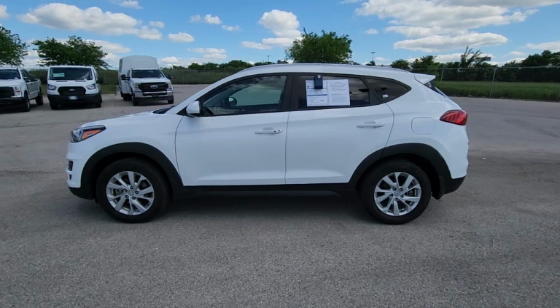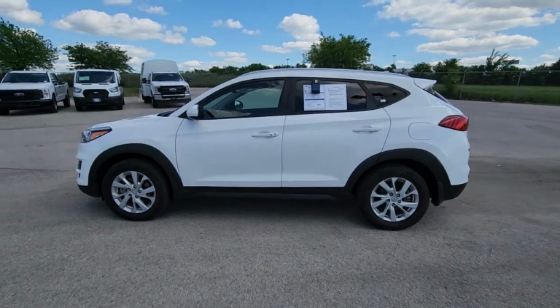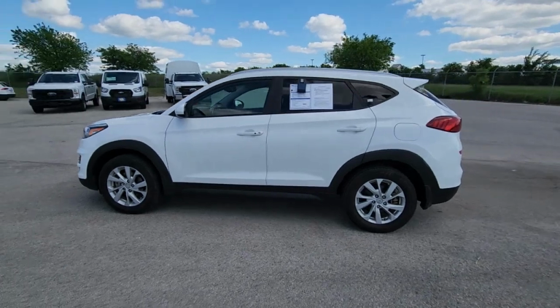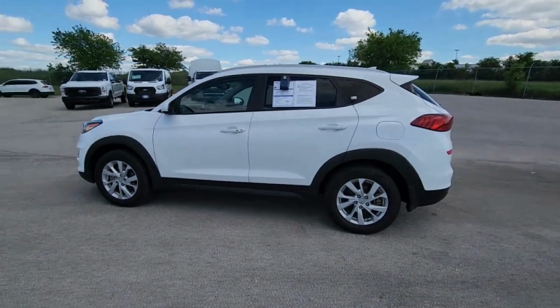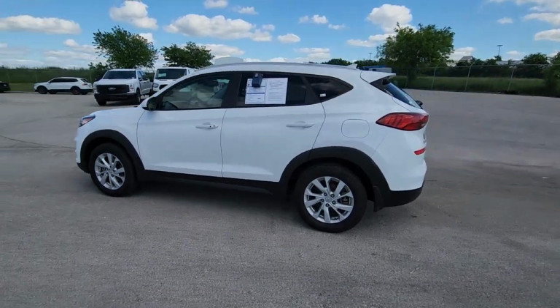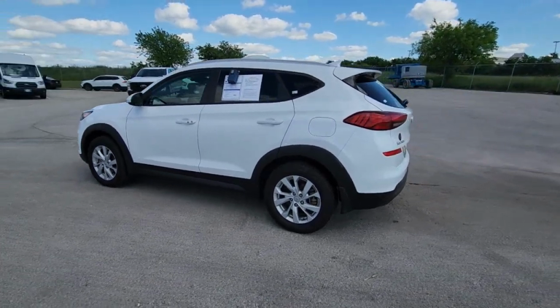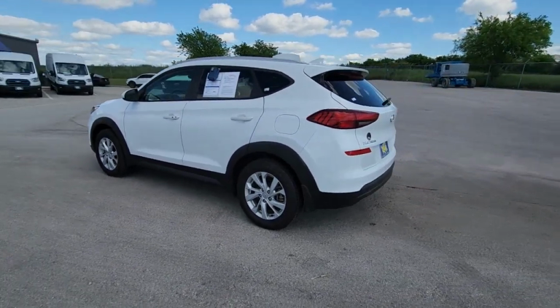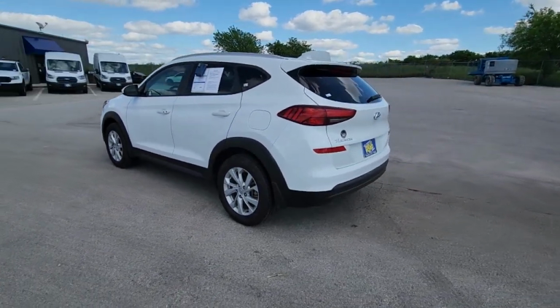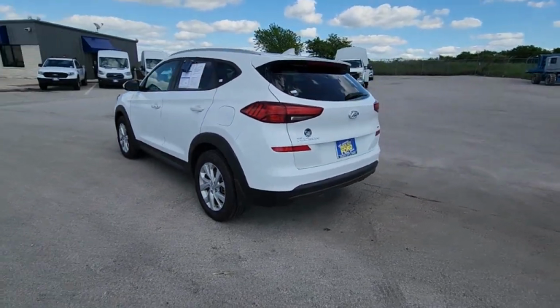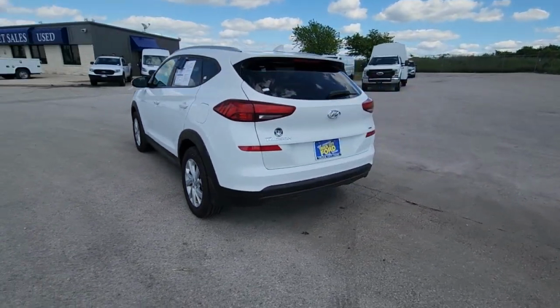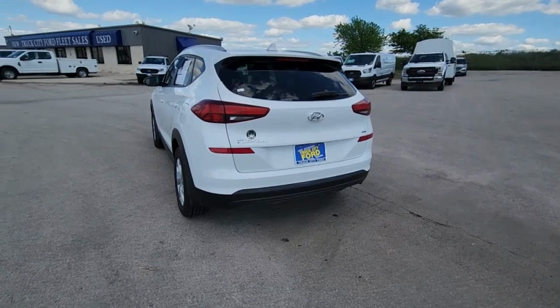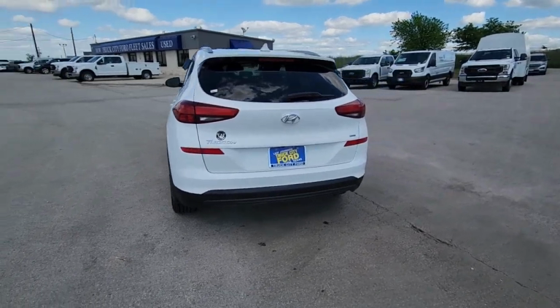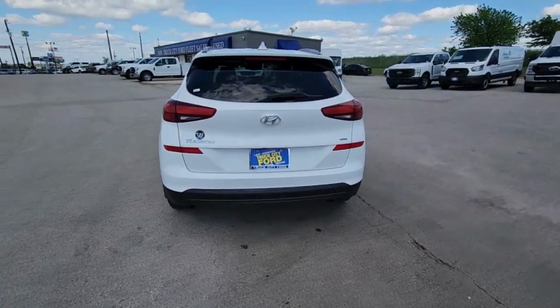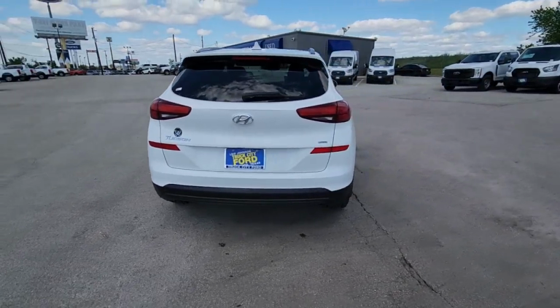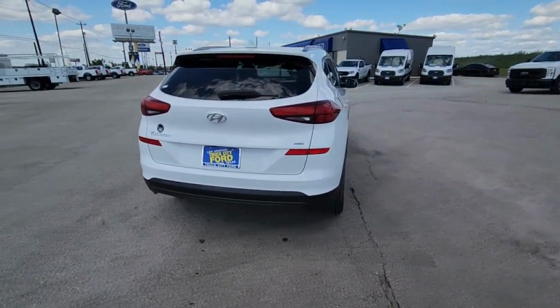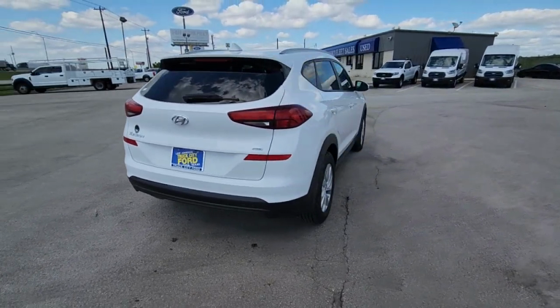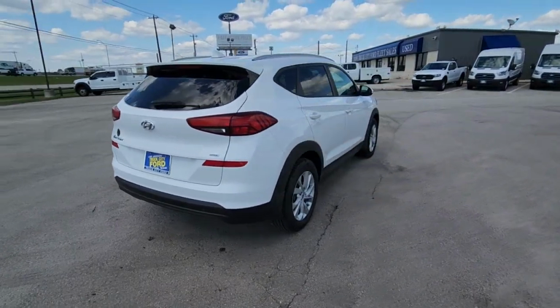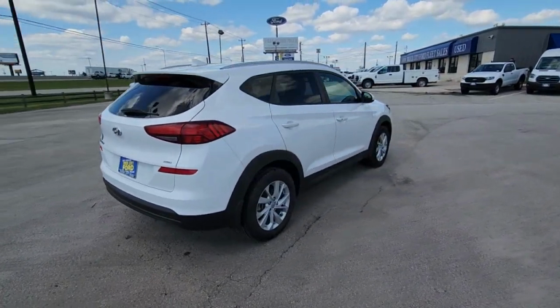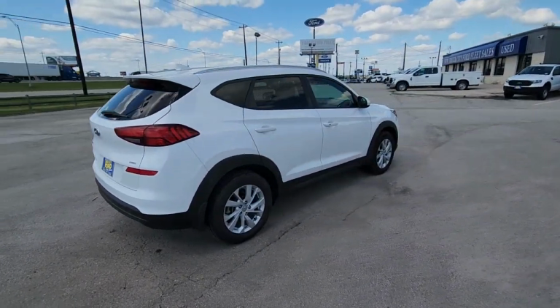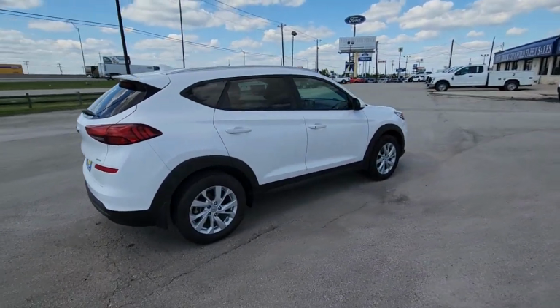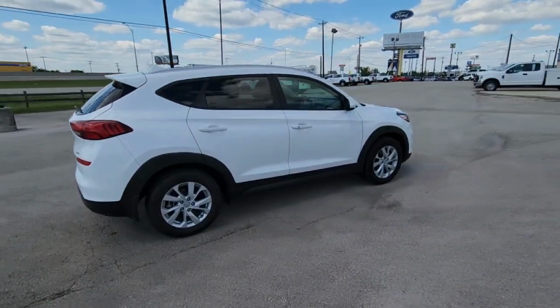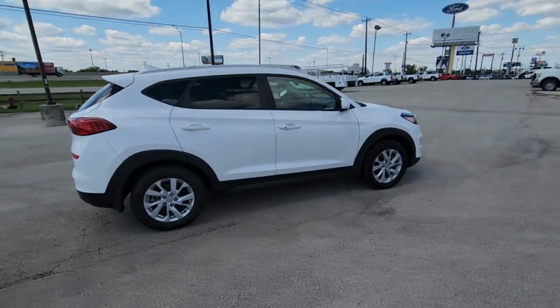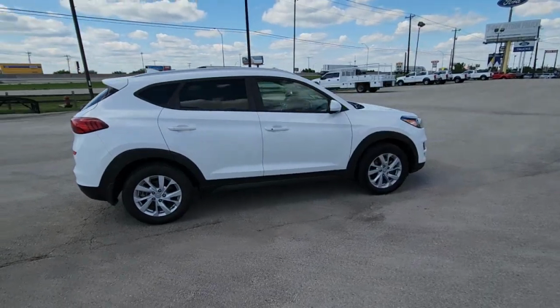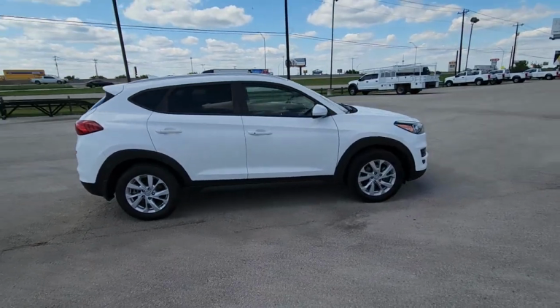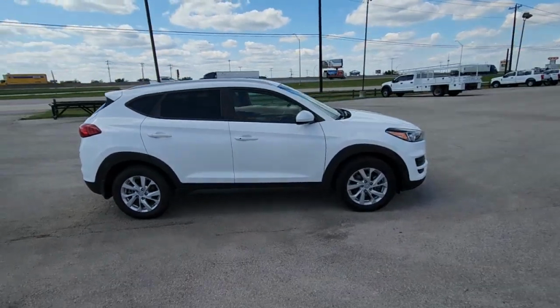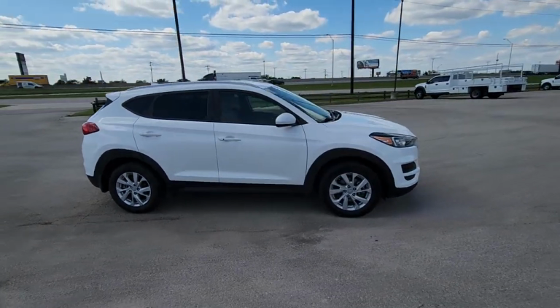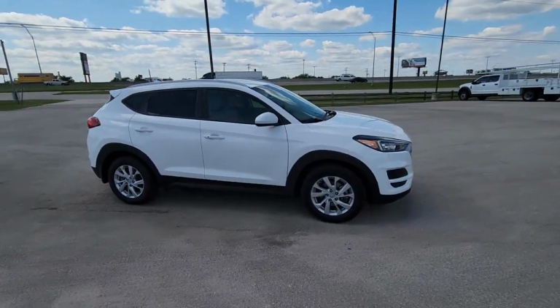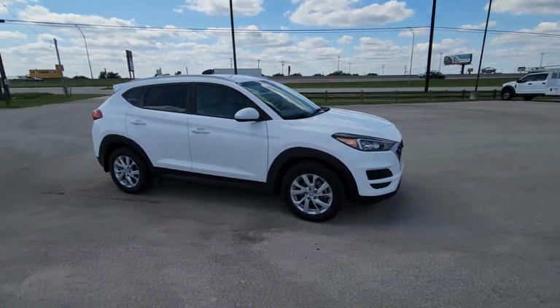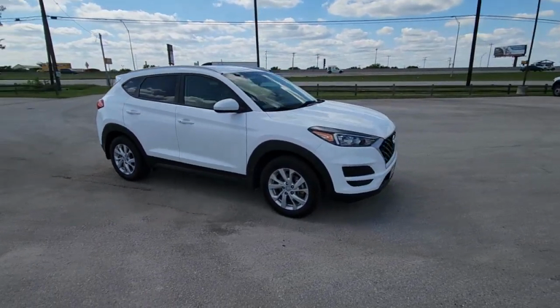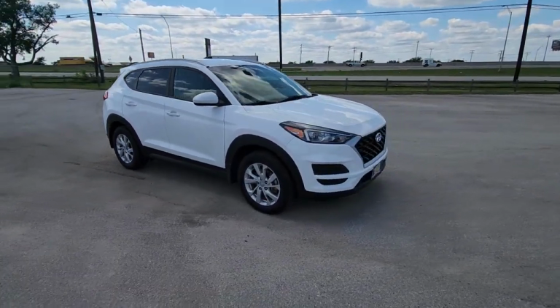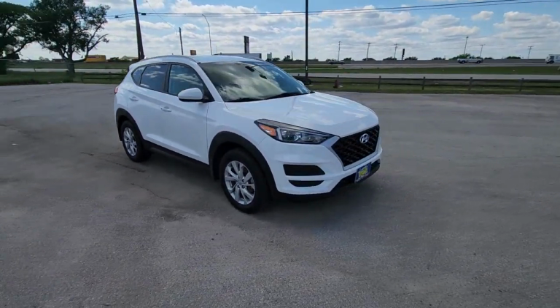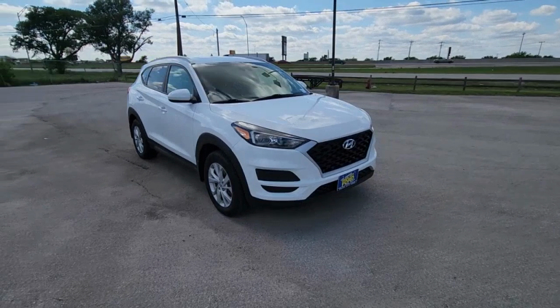Get a feel for the 2019 Hyundai Tucson. With less than 50,000 miles on the odometer, this vehicle stands out from the rest. Take your daily drive to a higher level of comfort and quality with this well-built, well-equipped Tucson.